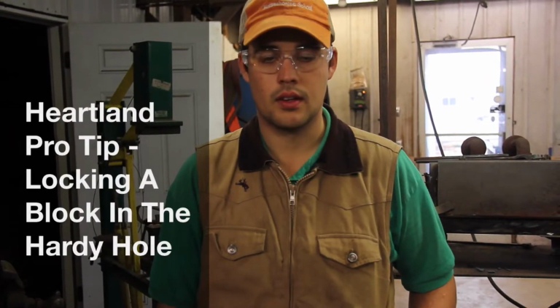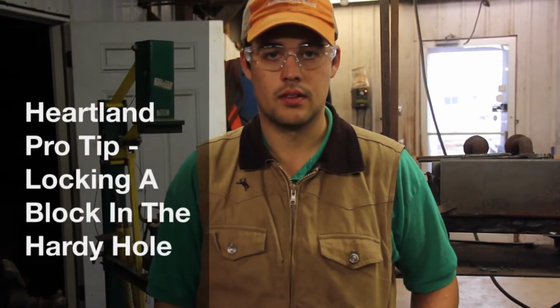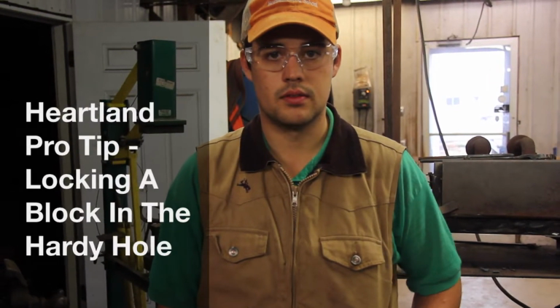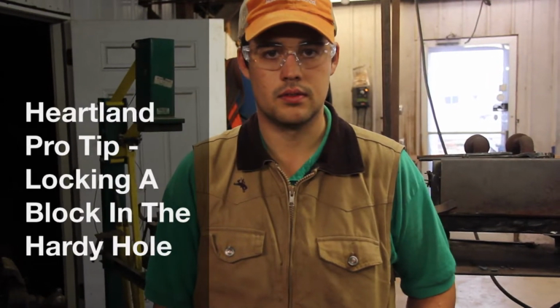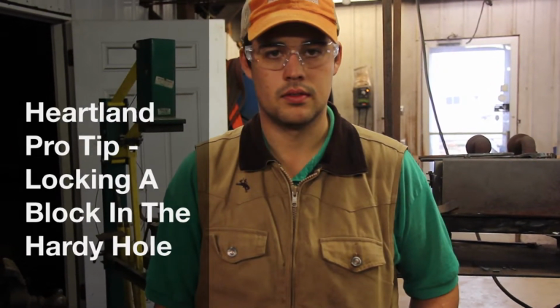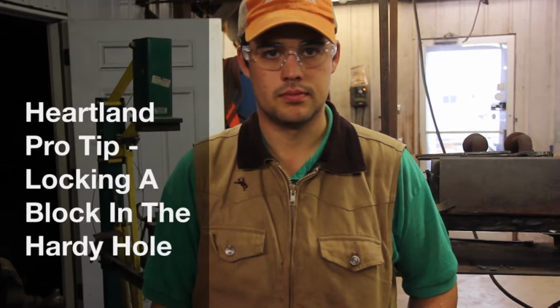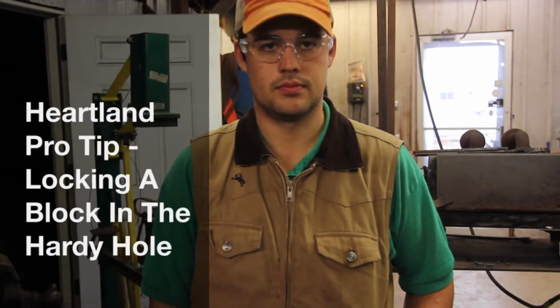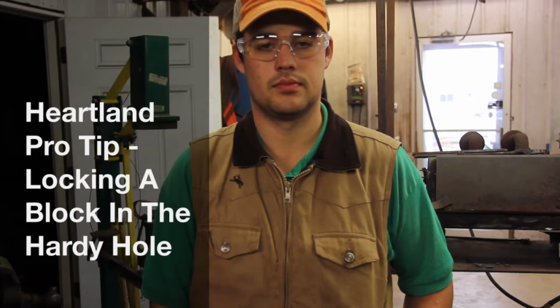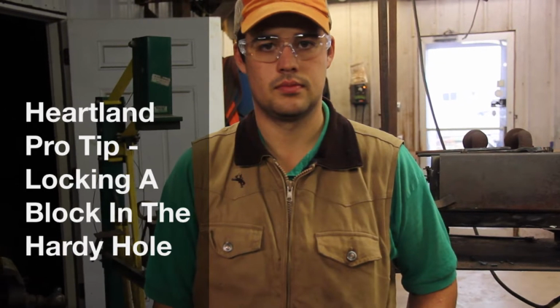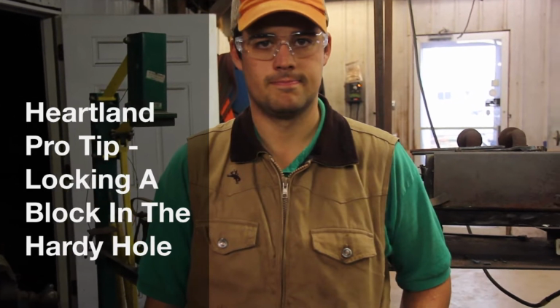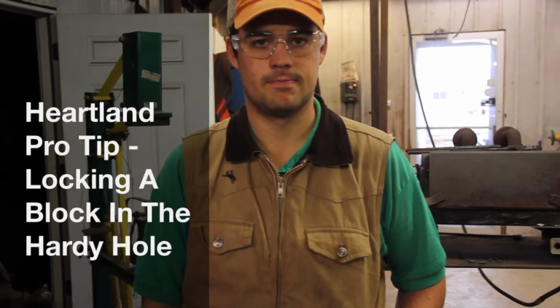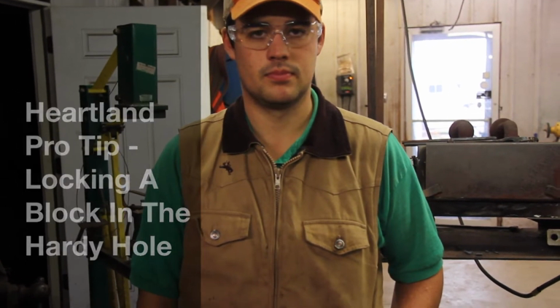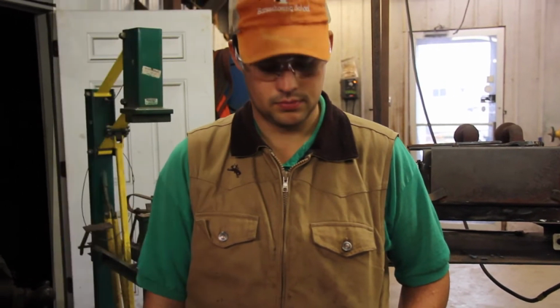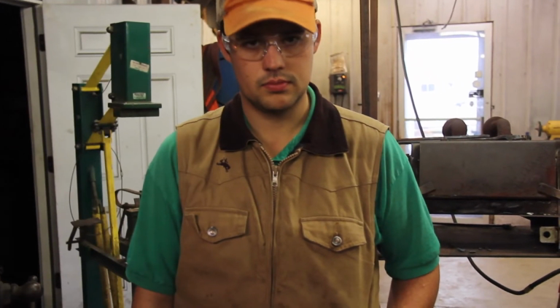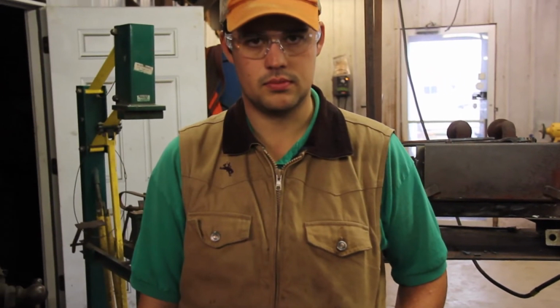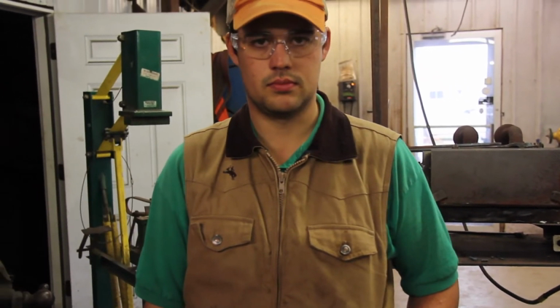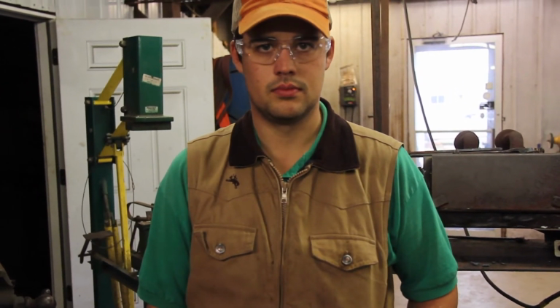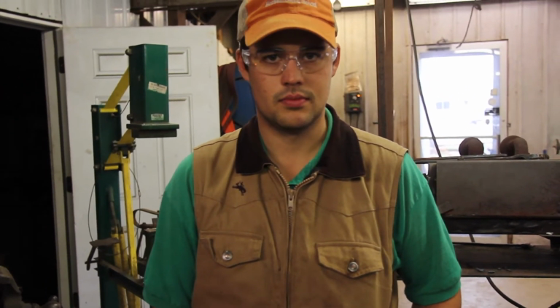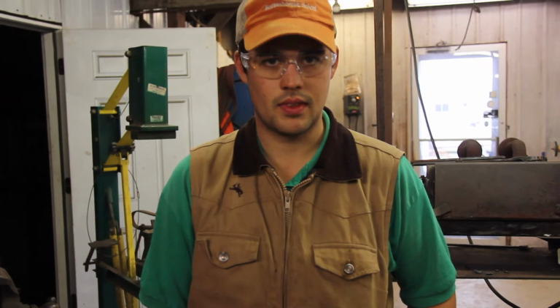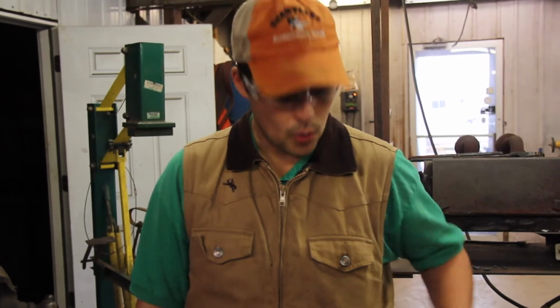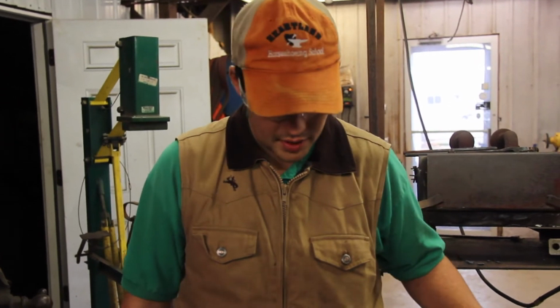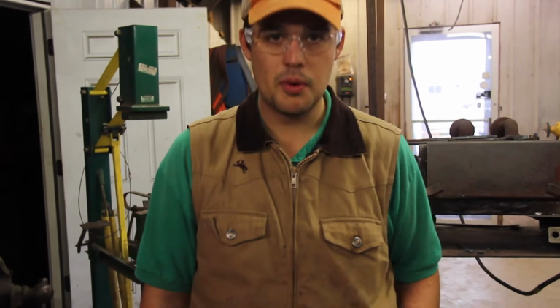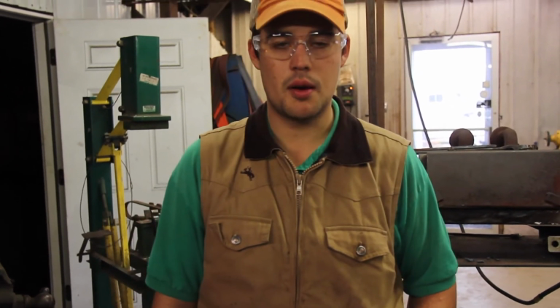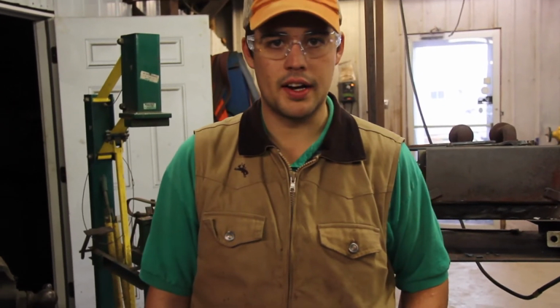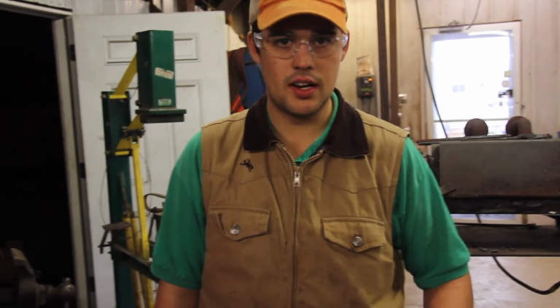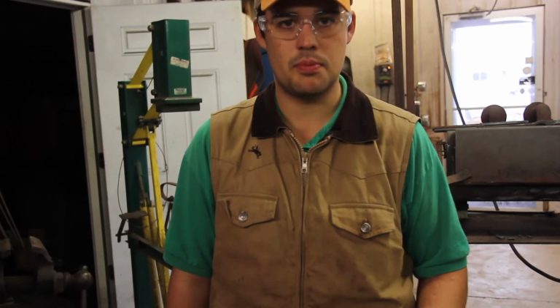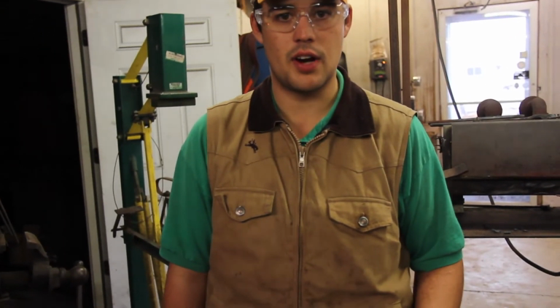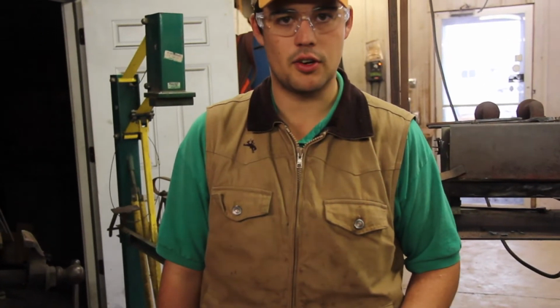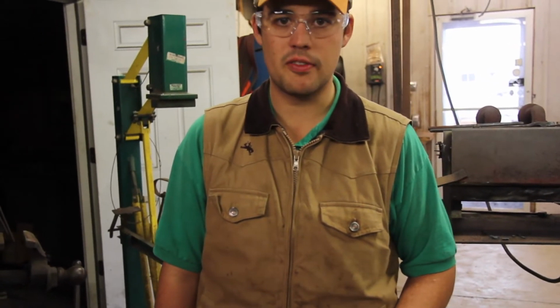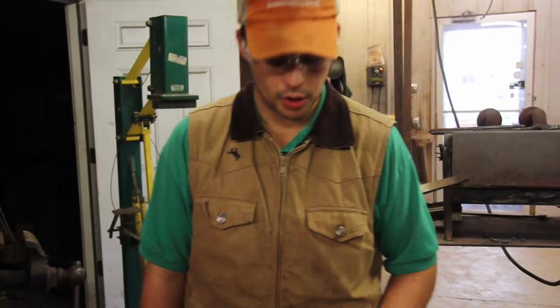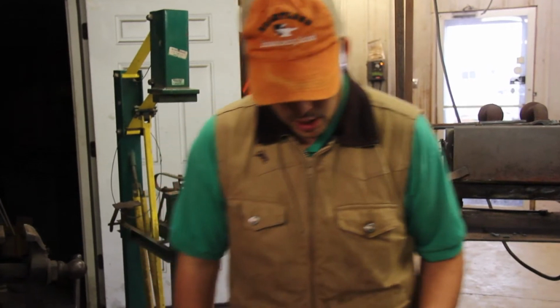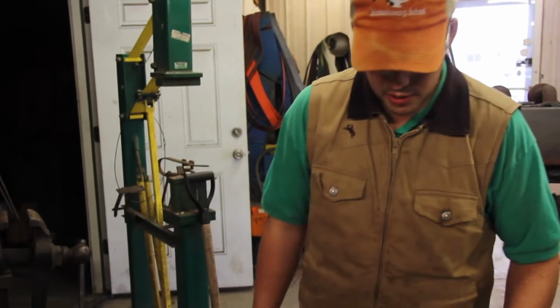All right everybody, I'm here with Cody Gregory and we're going to do some Heartland horseshoeing pro tips. How do you lock in a block in your hardy hole? Well, a lot of times we're going to be working on a block and as you hit it, it starts bouncing around, which makes it harder to do fine work.